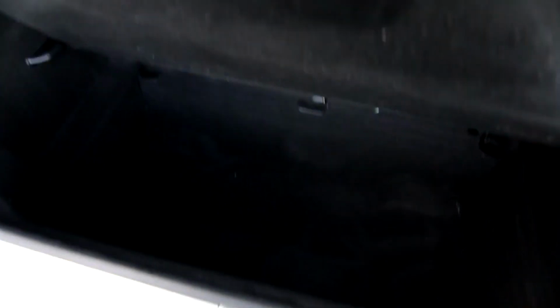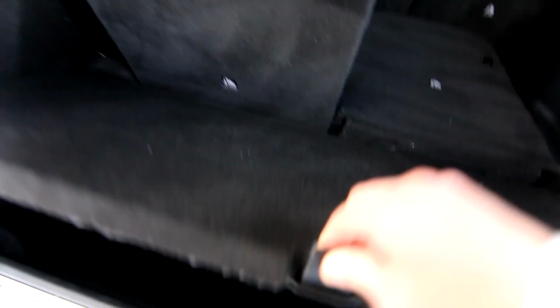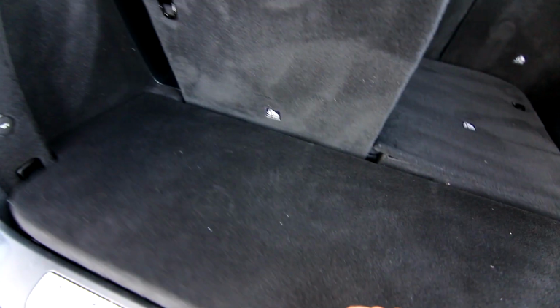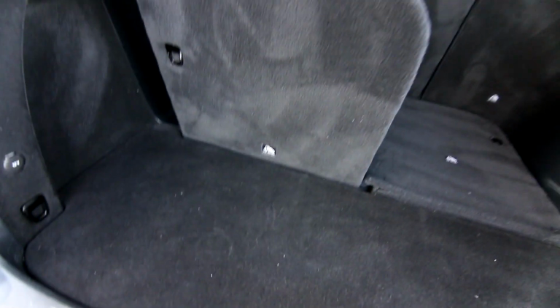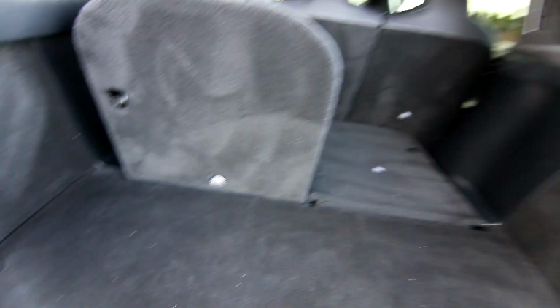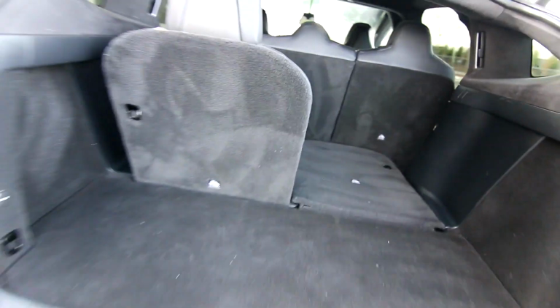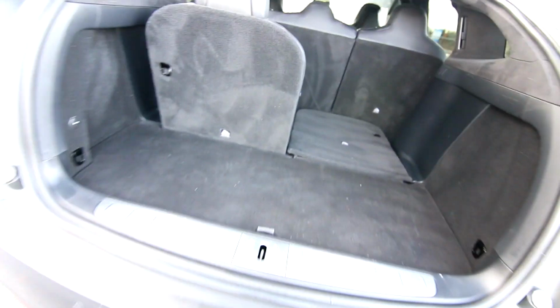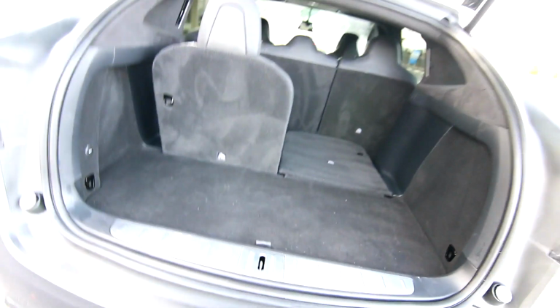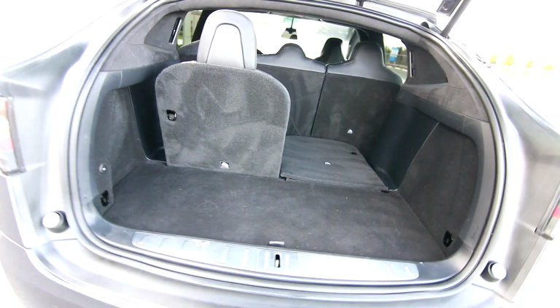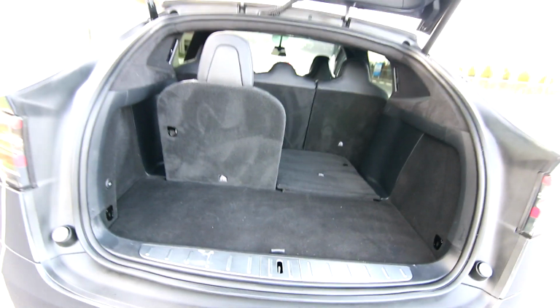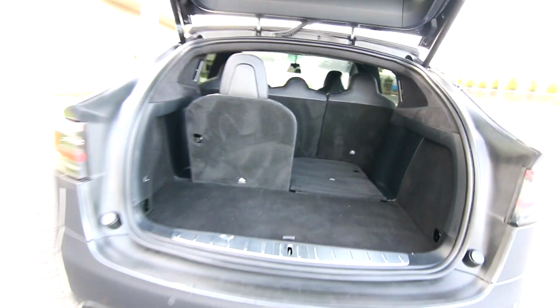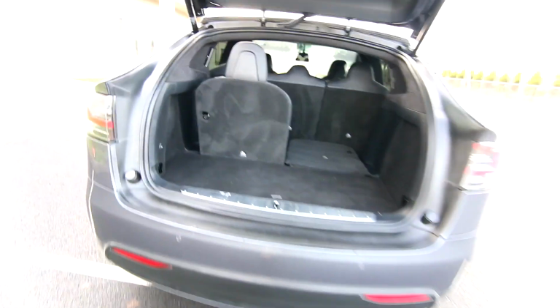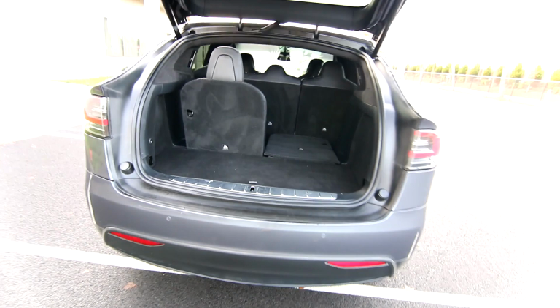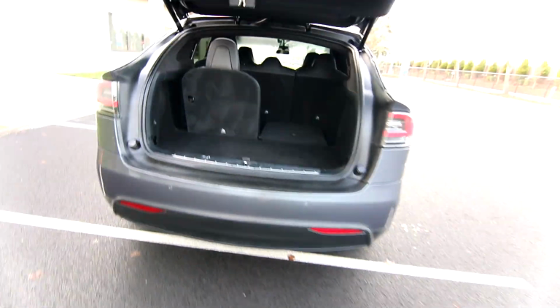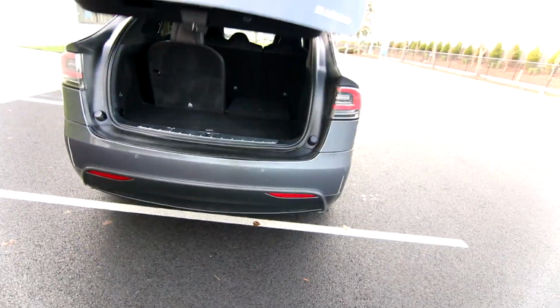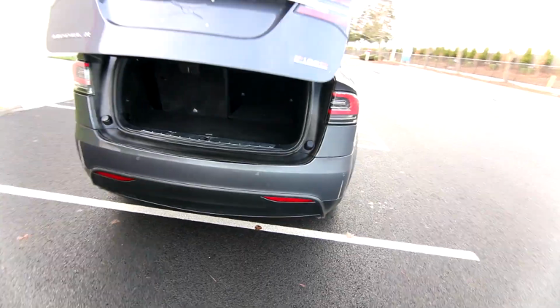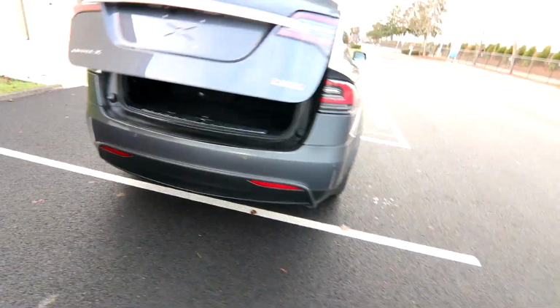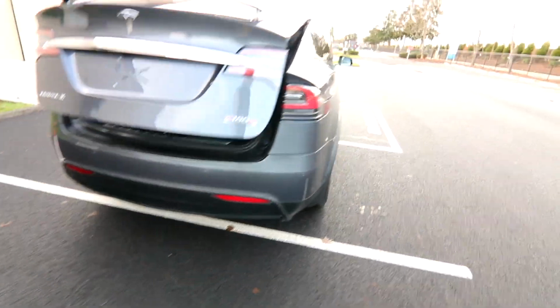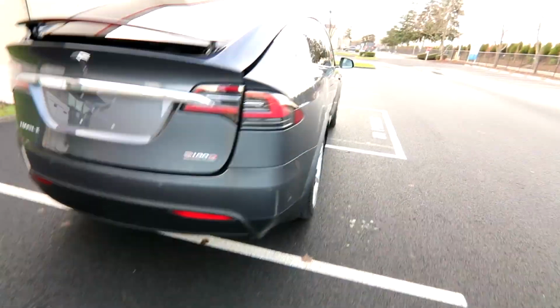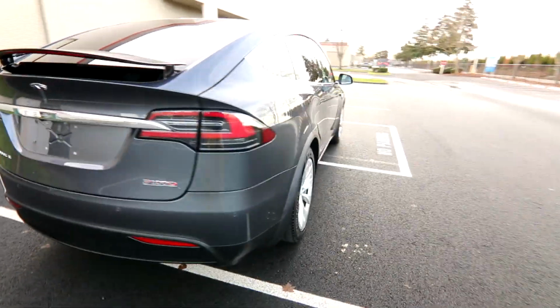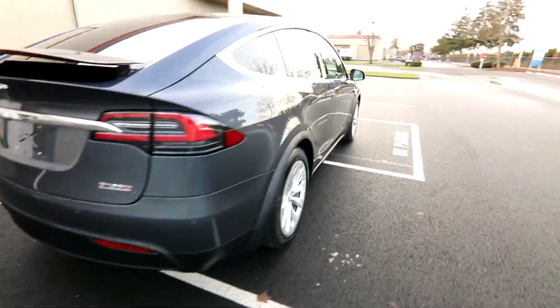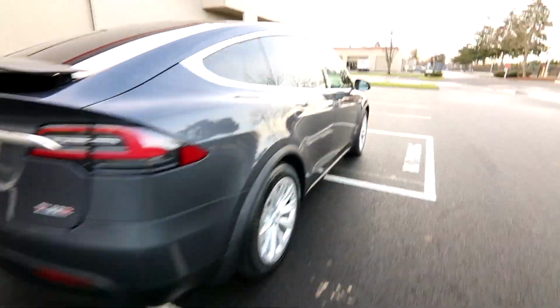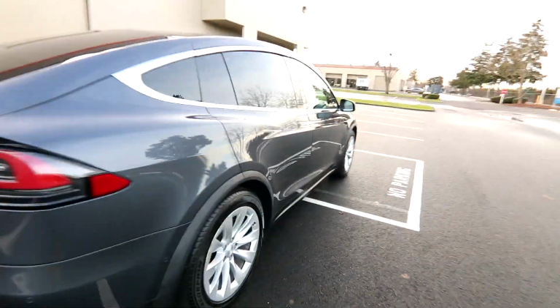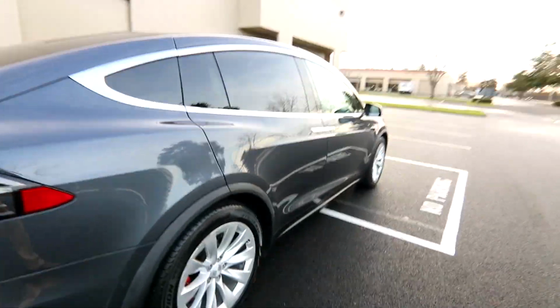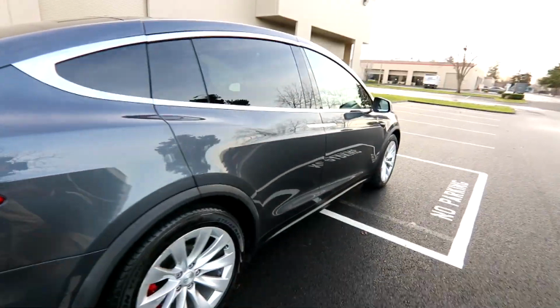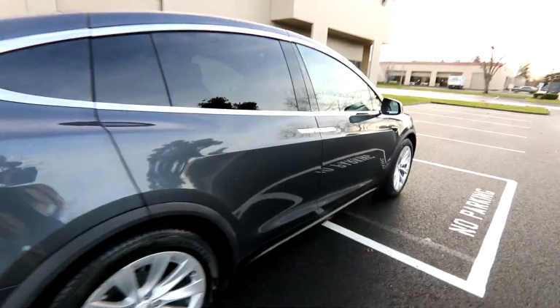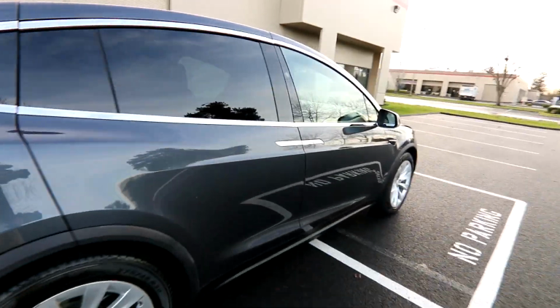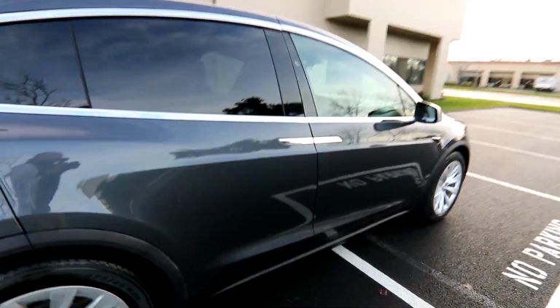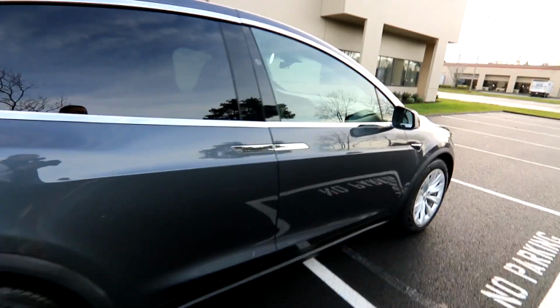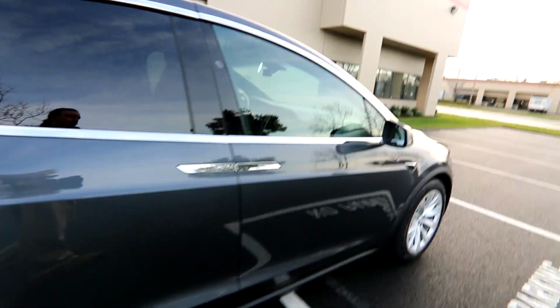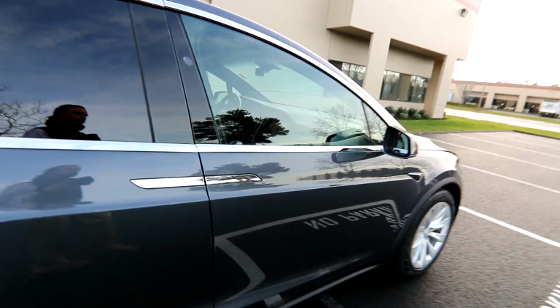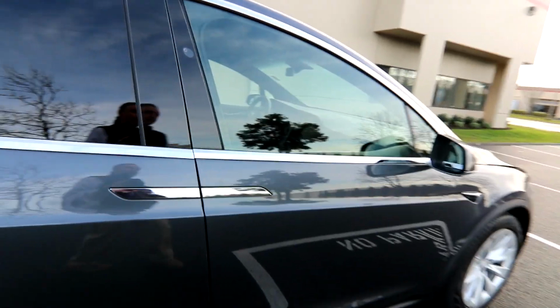Normally there'd be a gas tank here, but instead you have all that storage — the frunk. You can also lock, unlock, and remotely start the vehicle with the Tesla app.